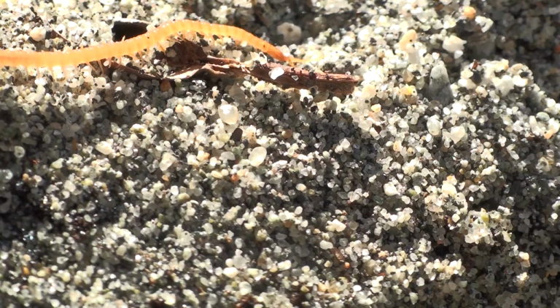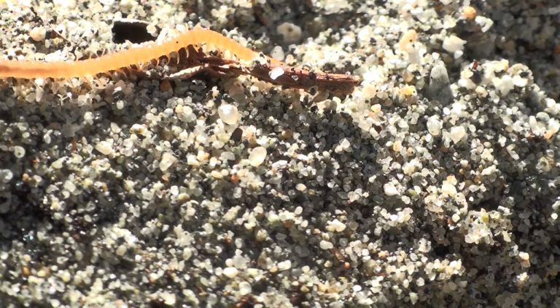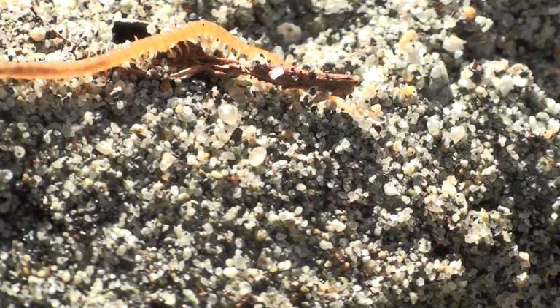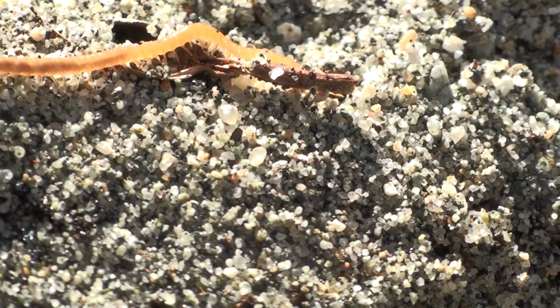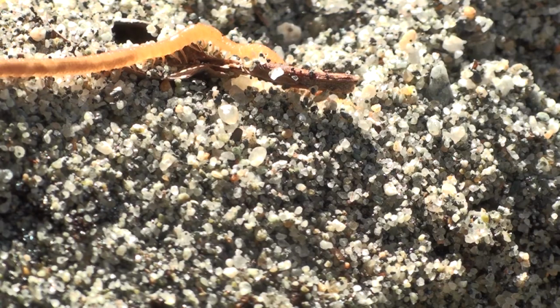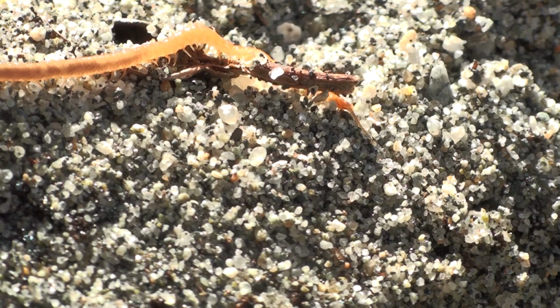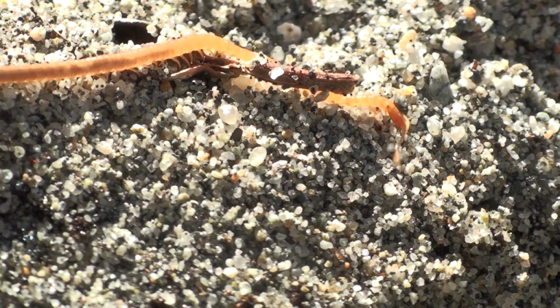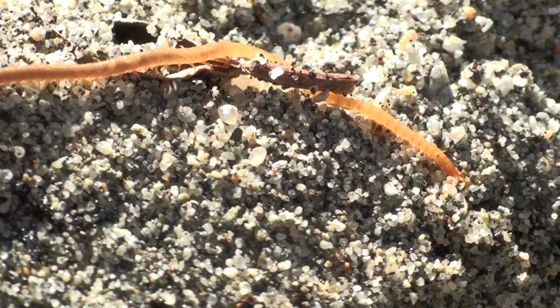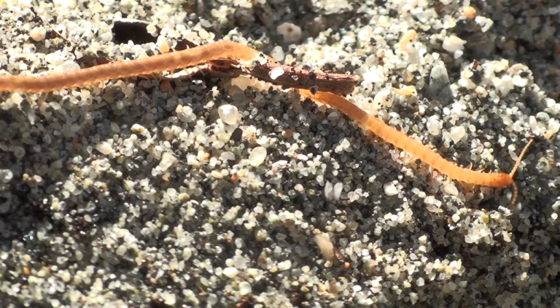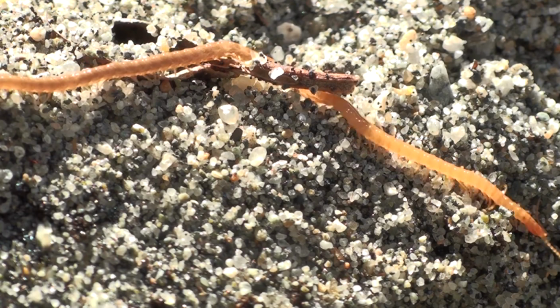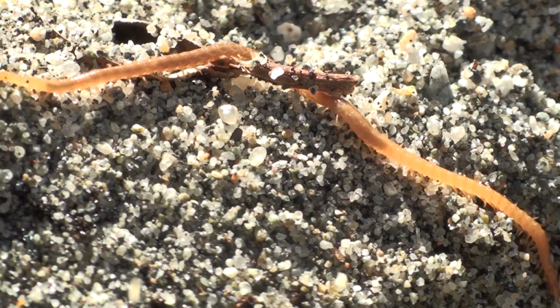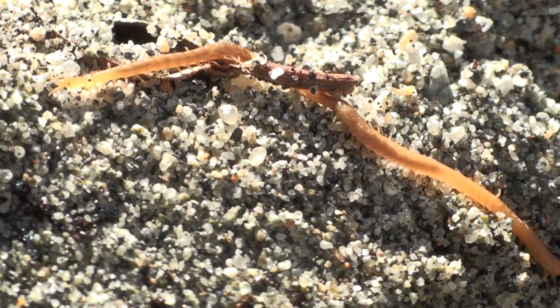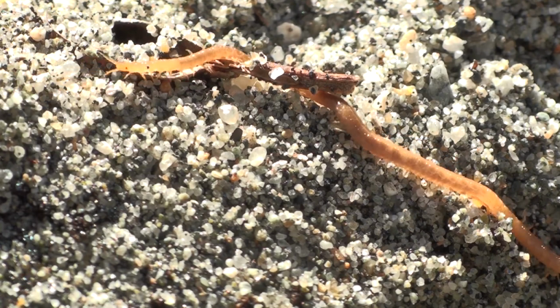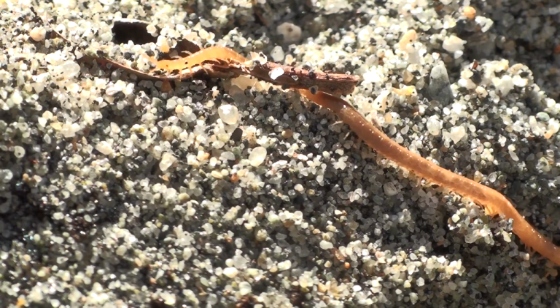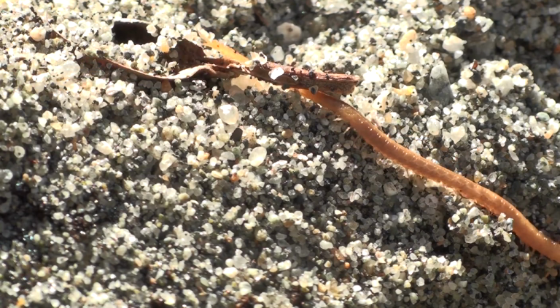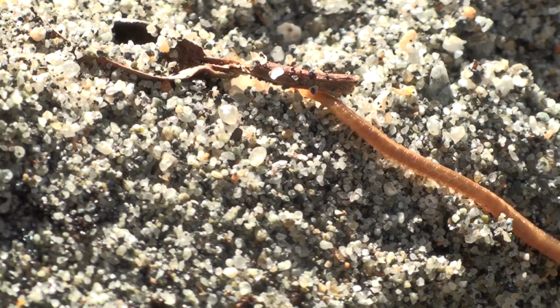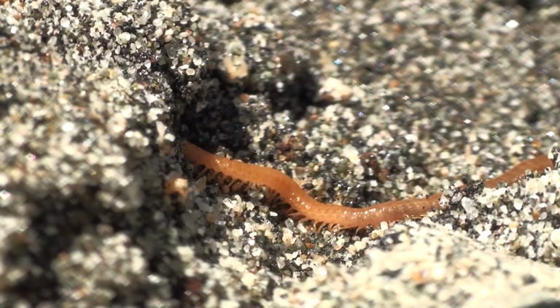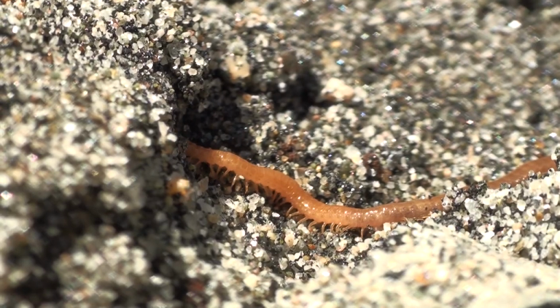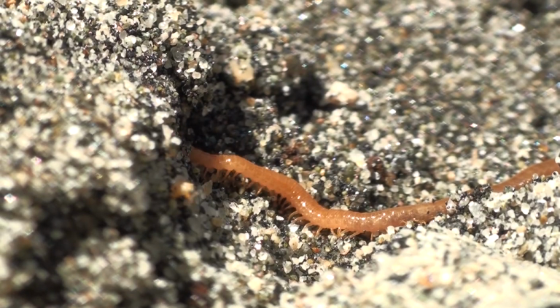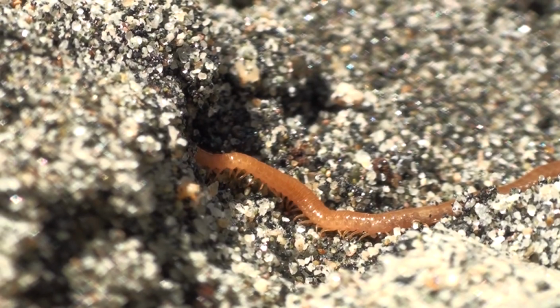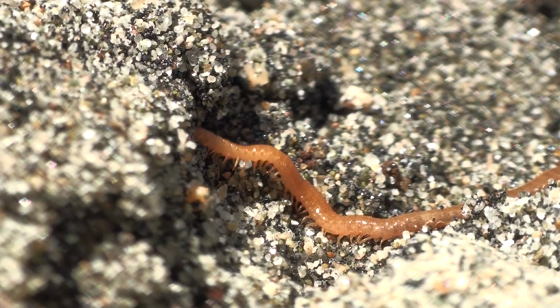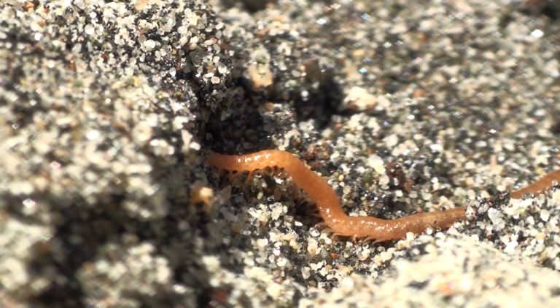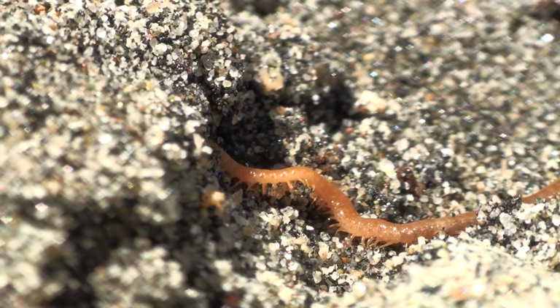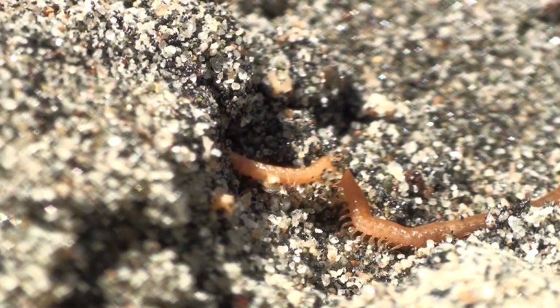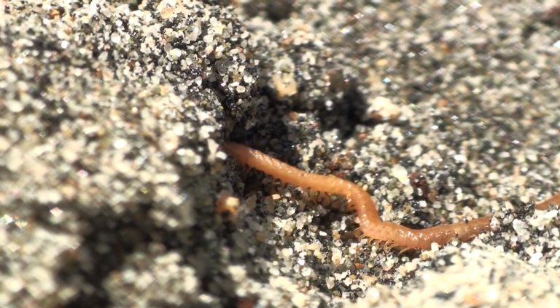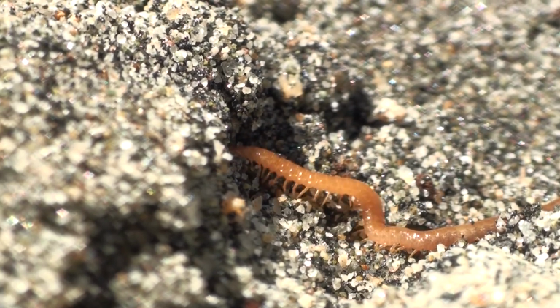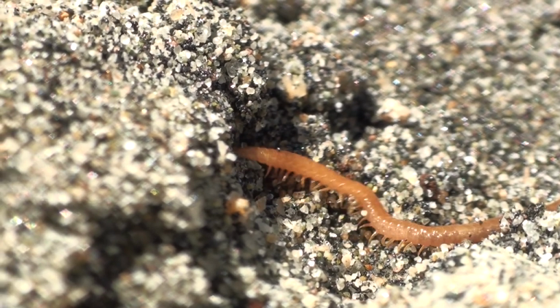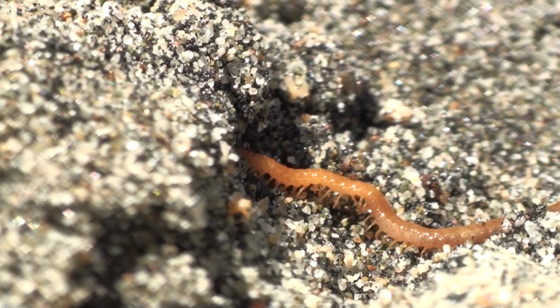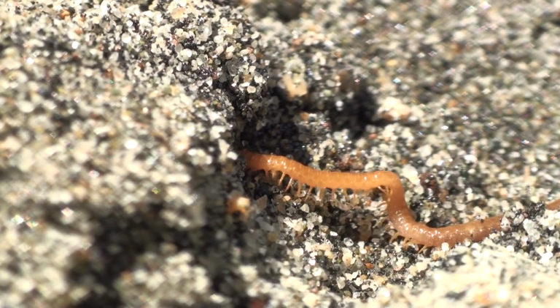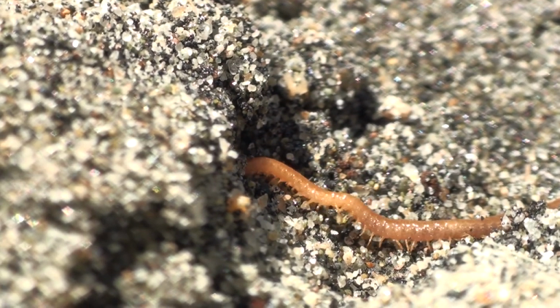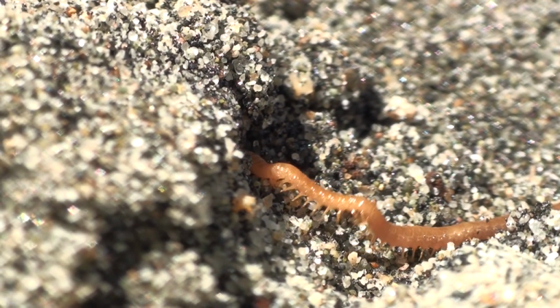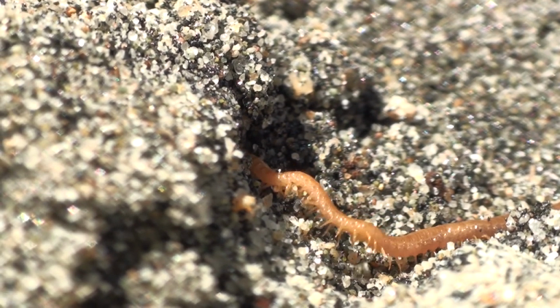Here is the thinnest, longest thread centipede you'll ever see. It's also a predator and it eats all sorts of small insects.